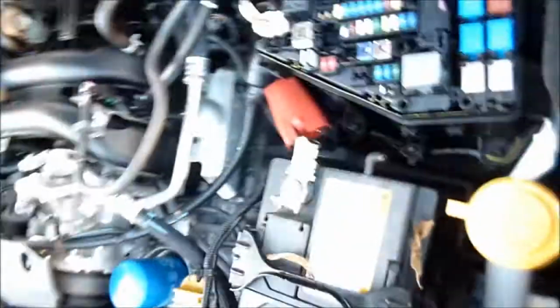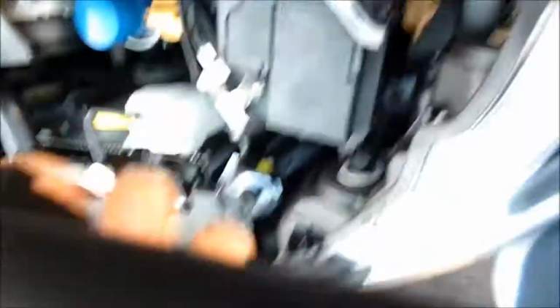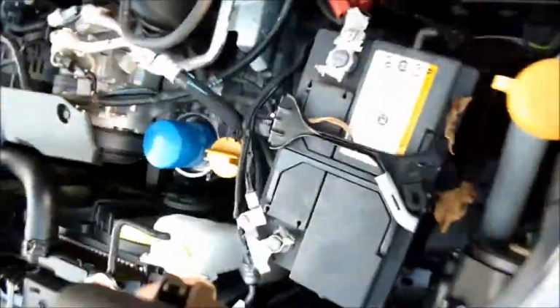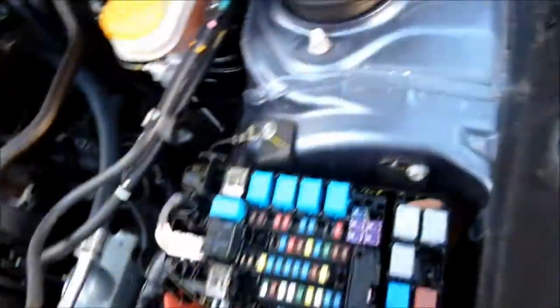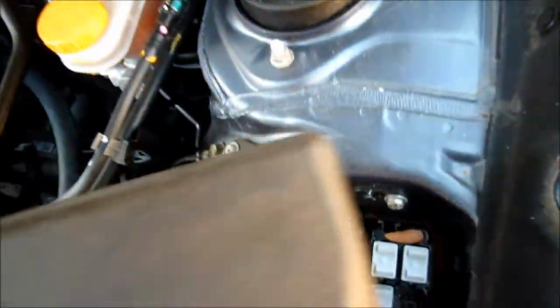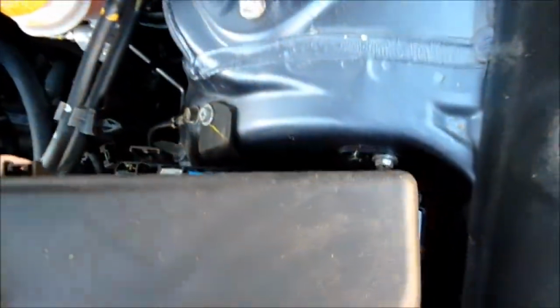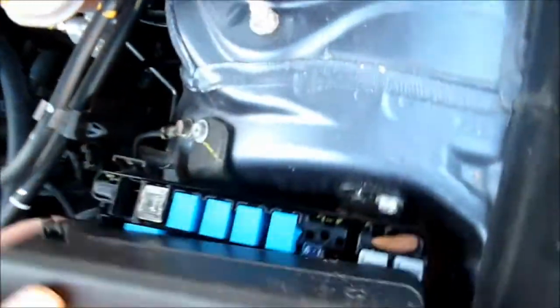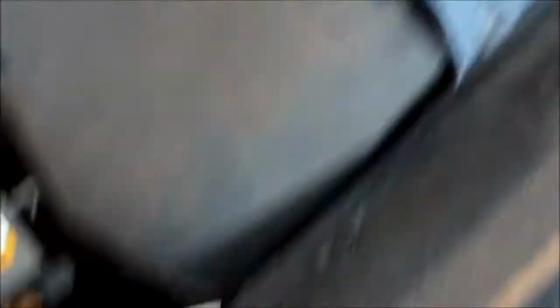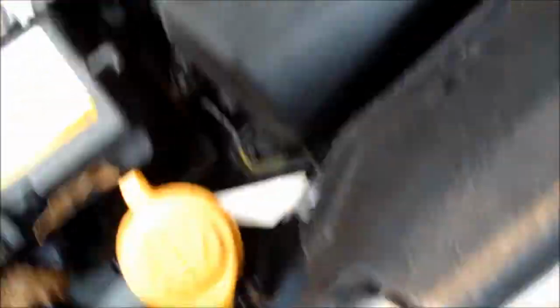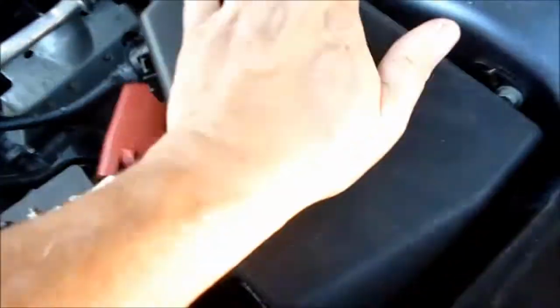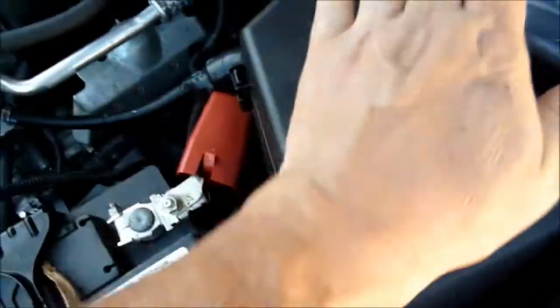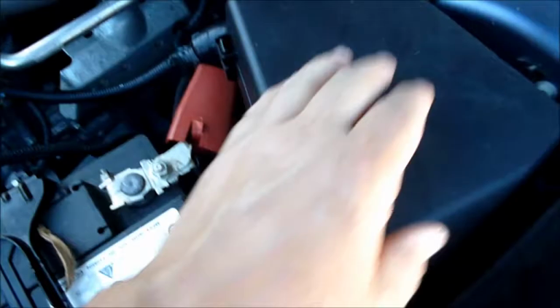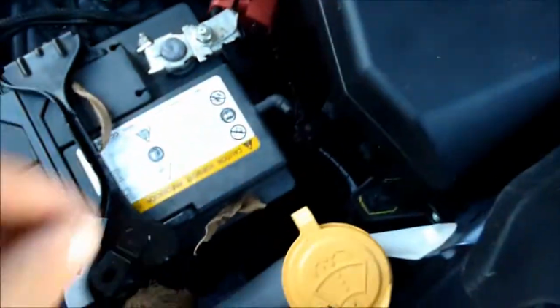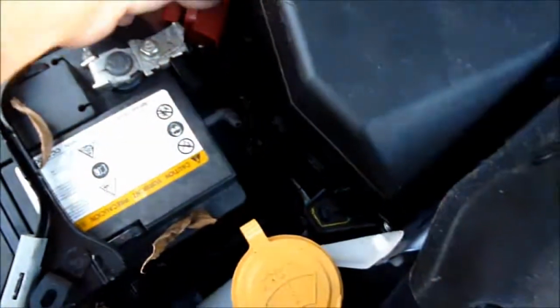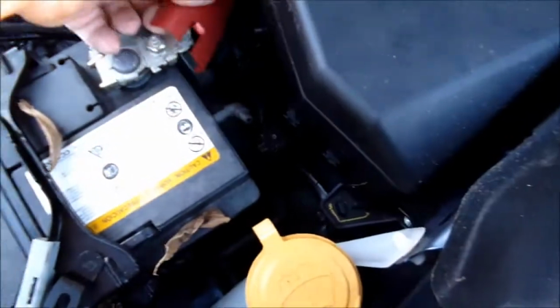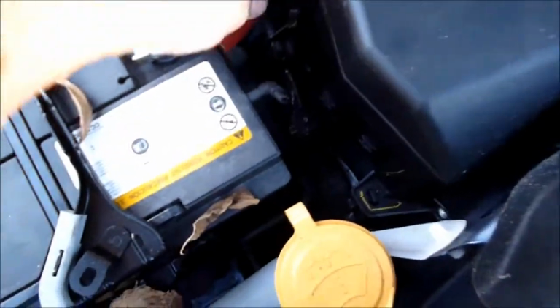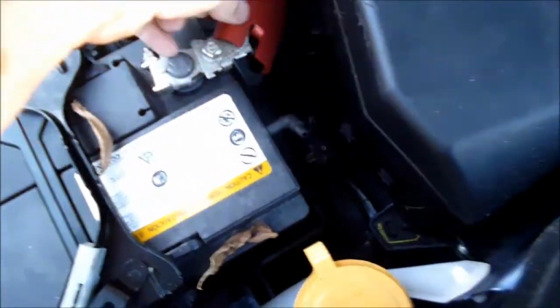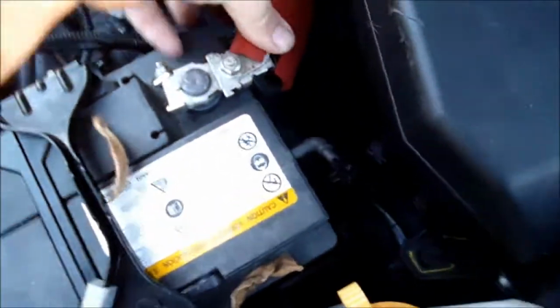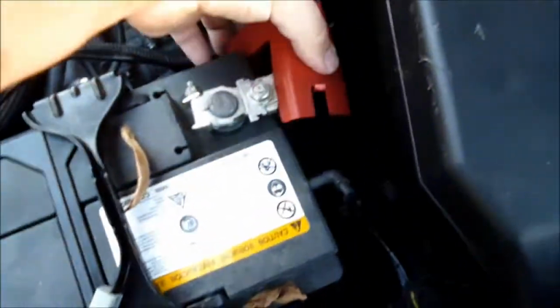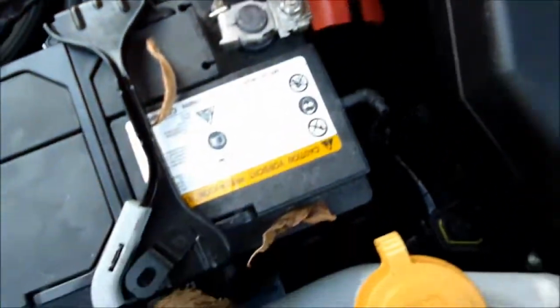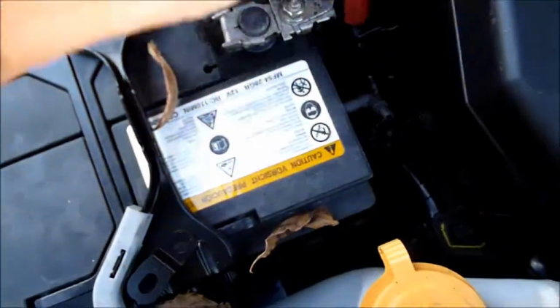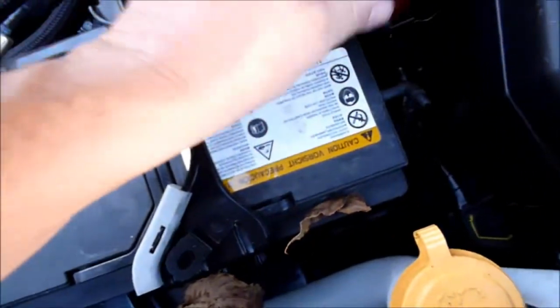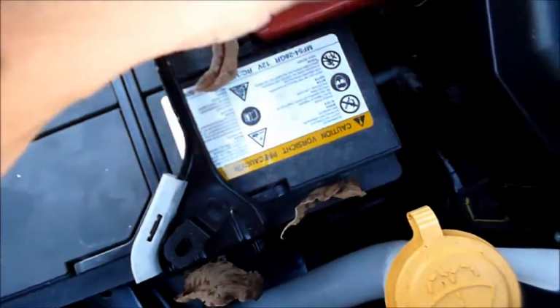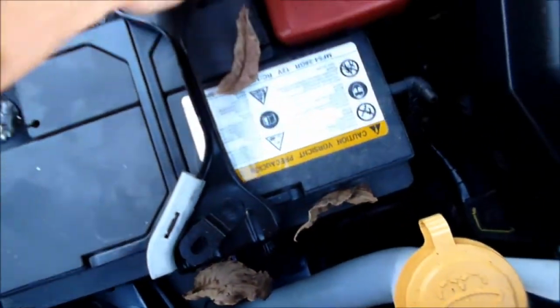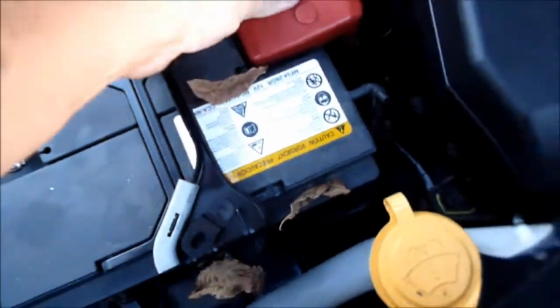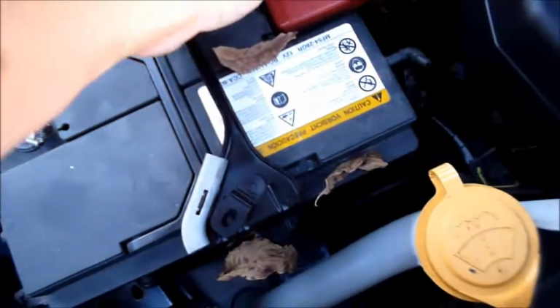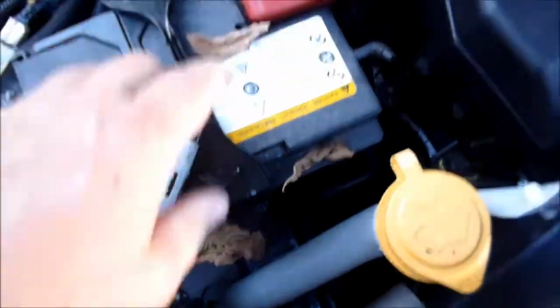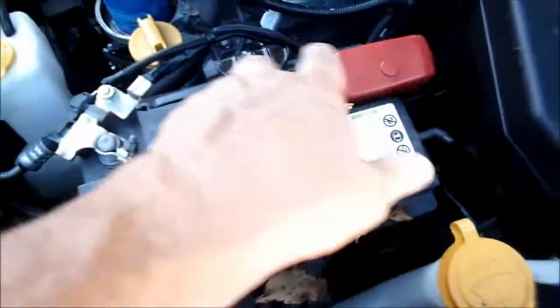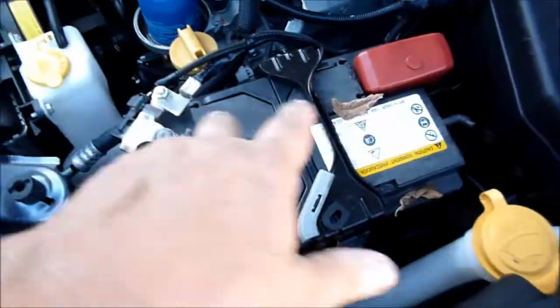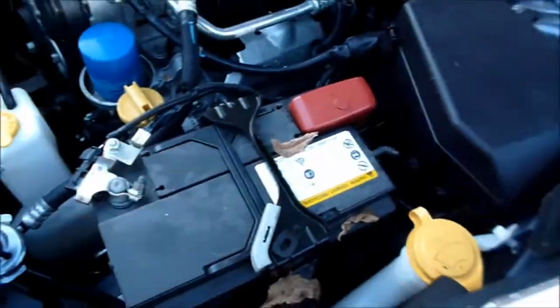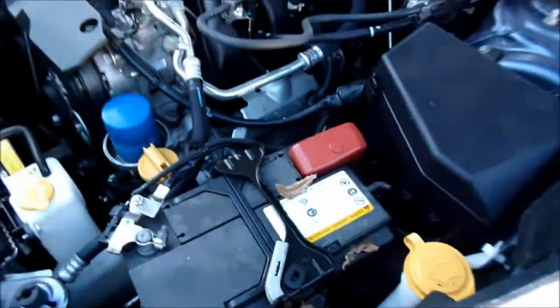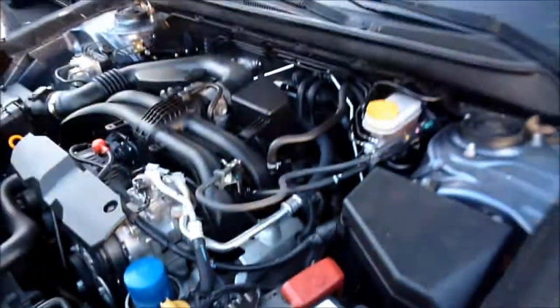Or you can refer to the owner's manual. Put that back on. Then we have the battery for jump-starting.